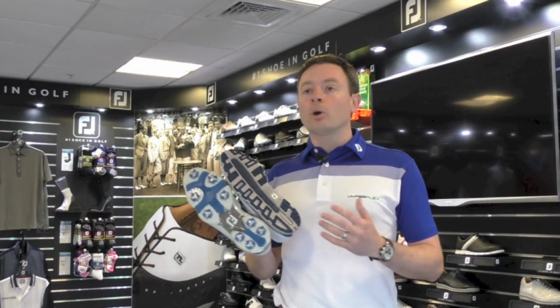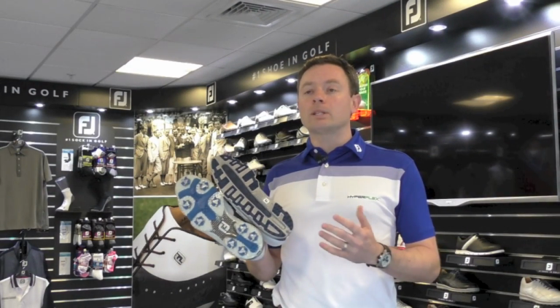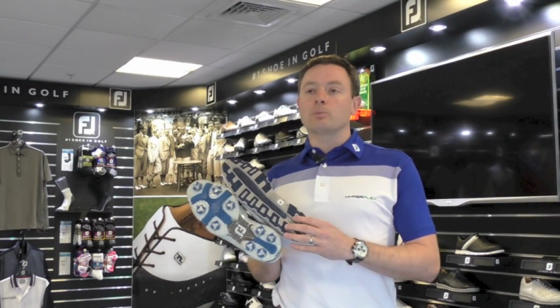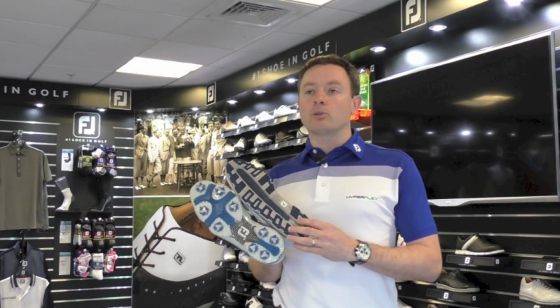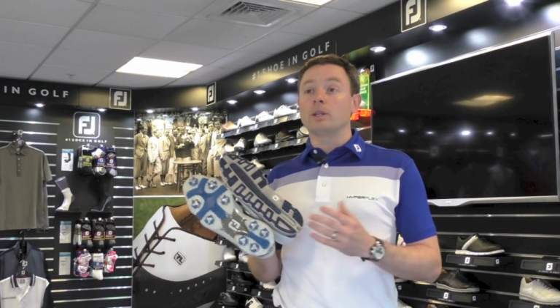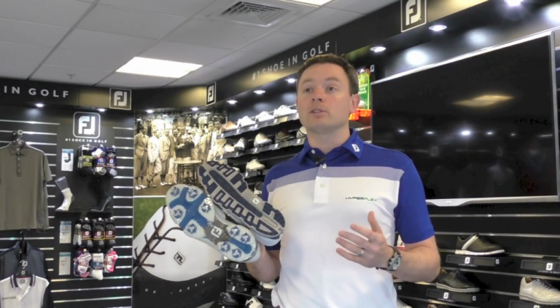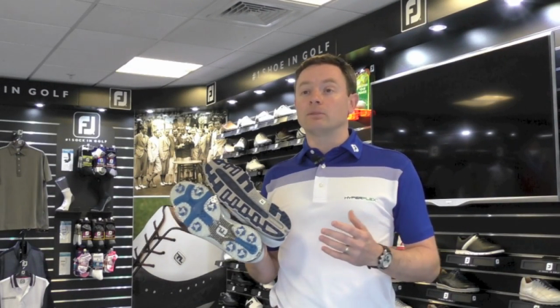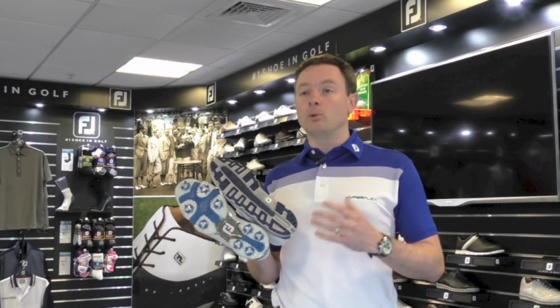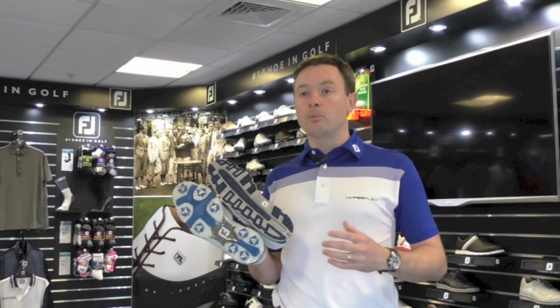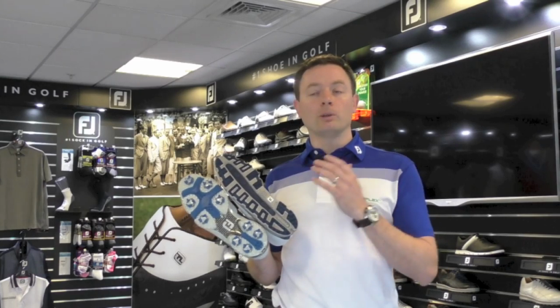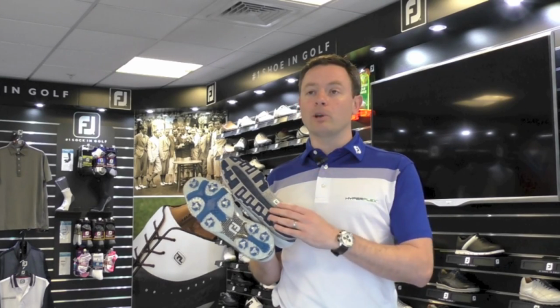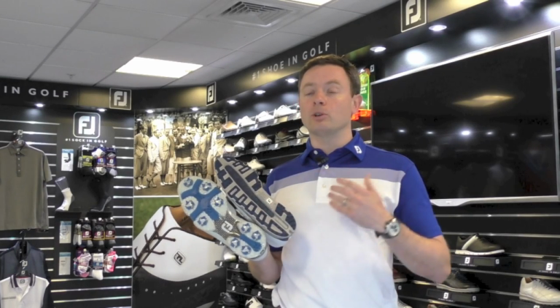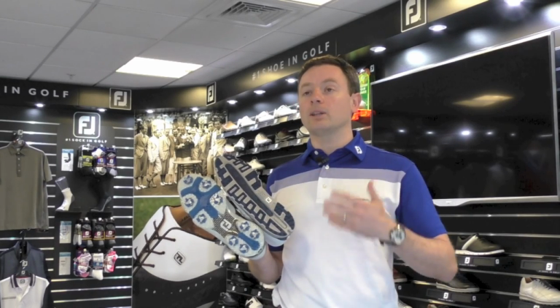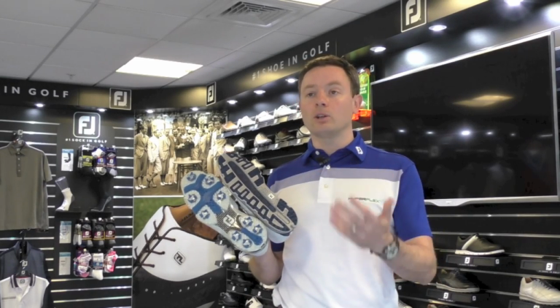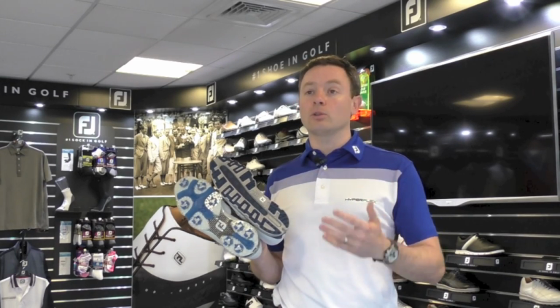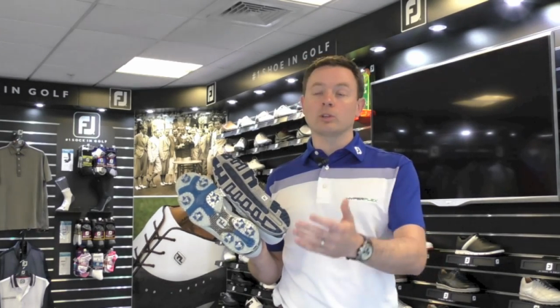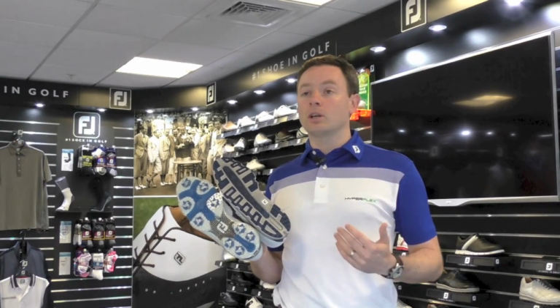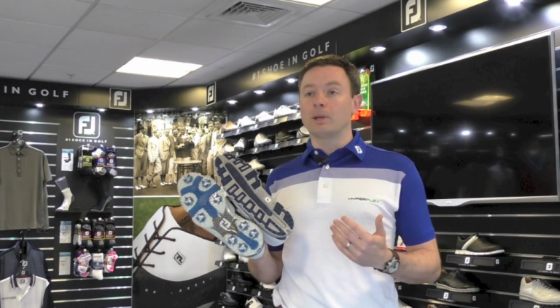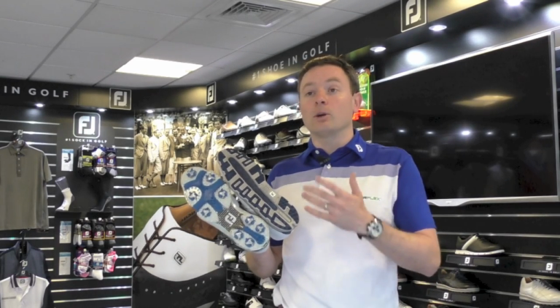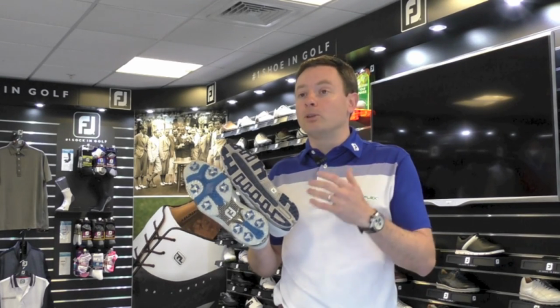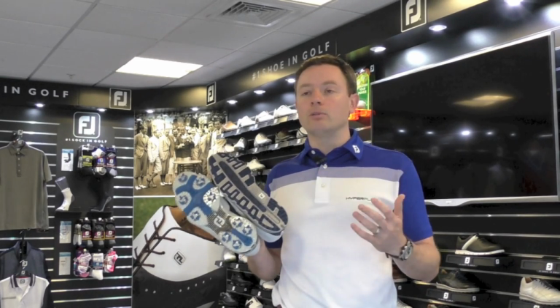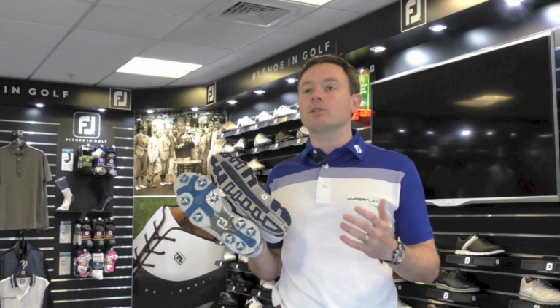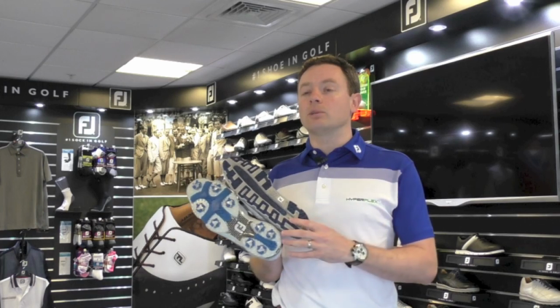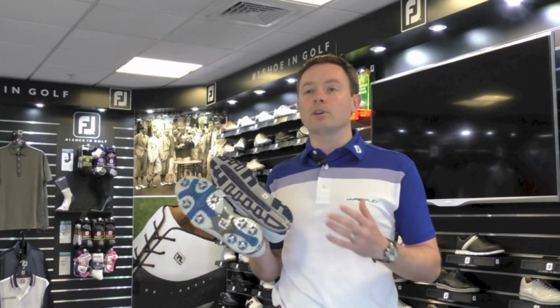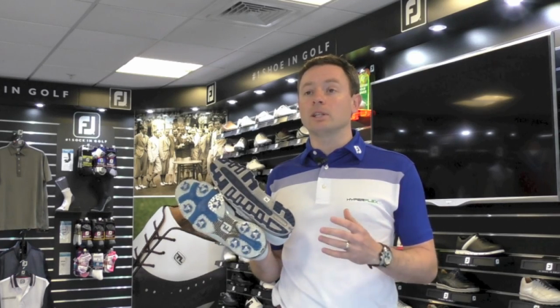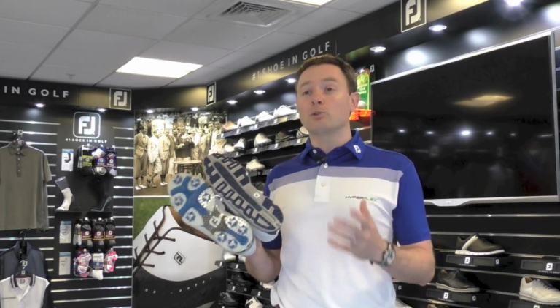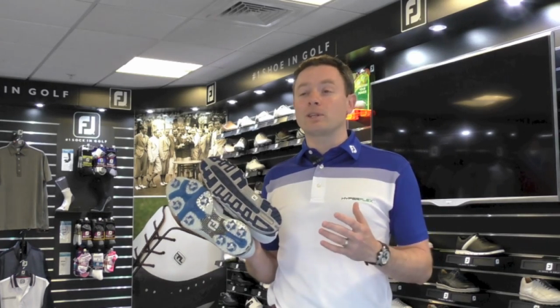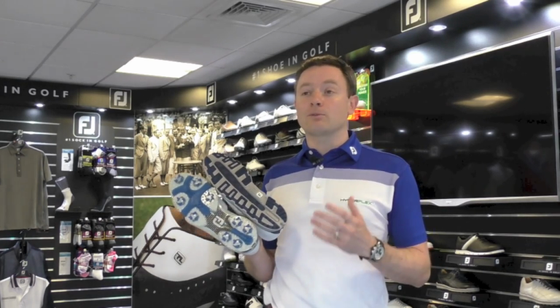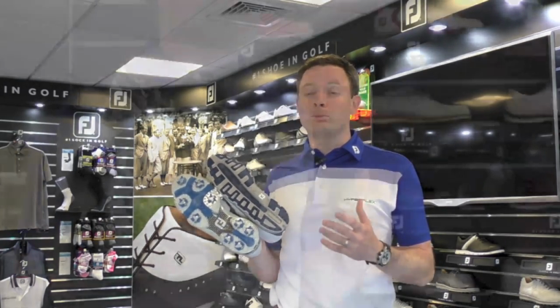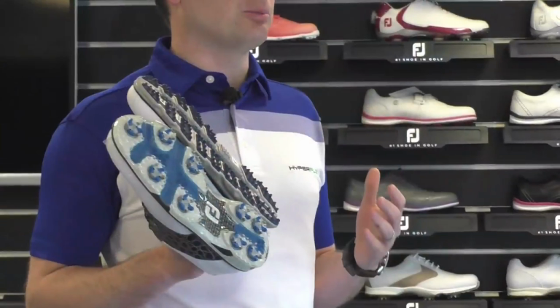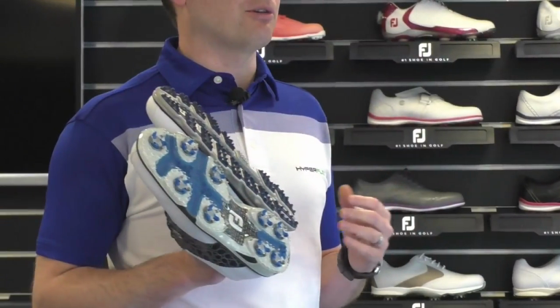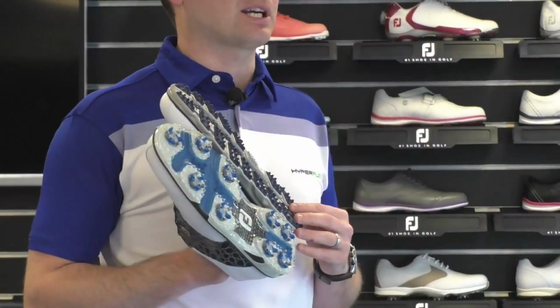One of the biggest things with spikeless, of course, has been that versatility. You wake up in the morning, put that pair of shoes on, get in the car, go to the course, come home again — you never have to change them. And that versatility is fantastic. For some people, that will be the overriding factor.